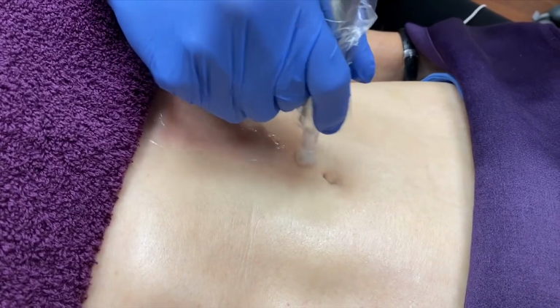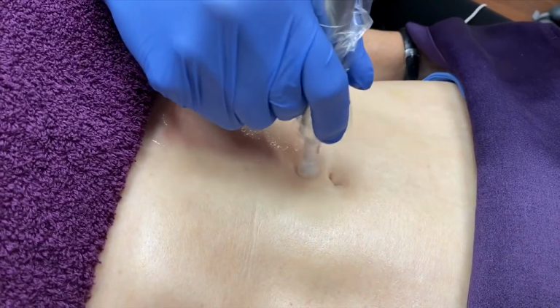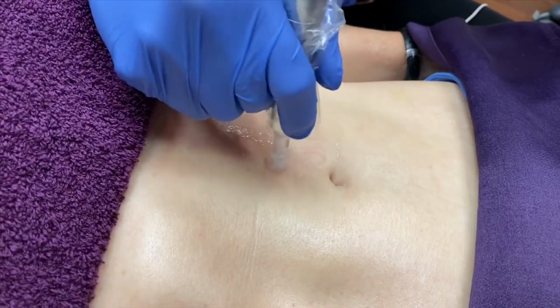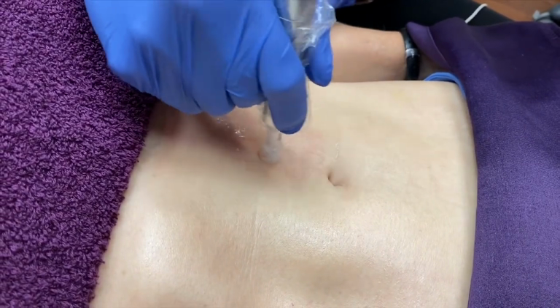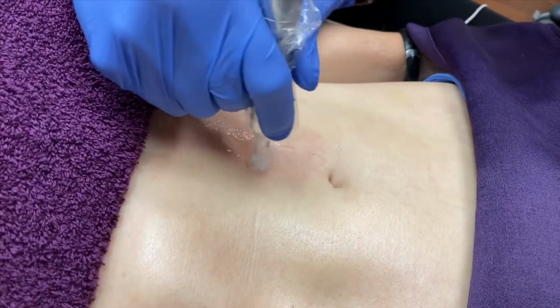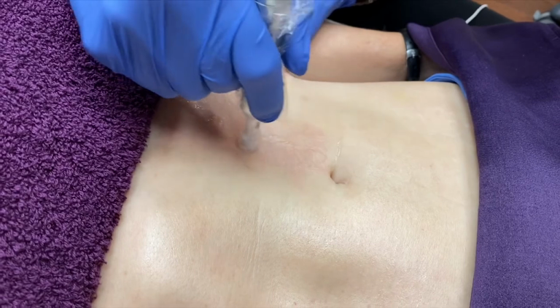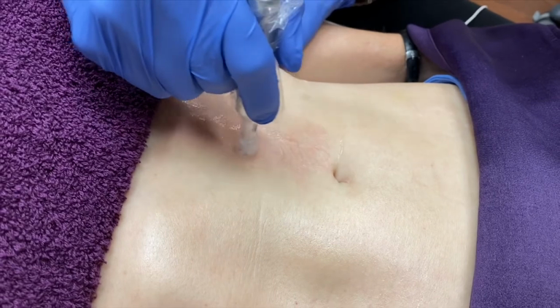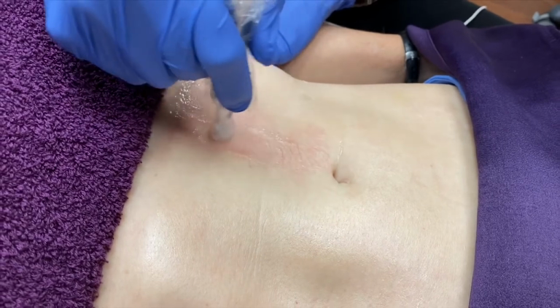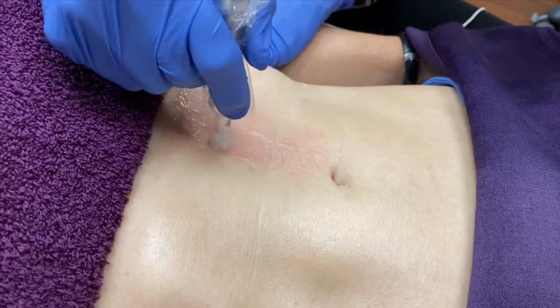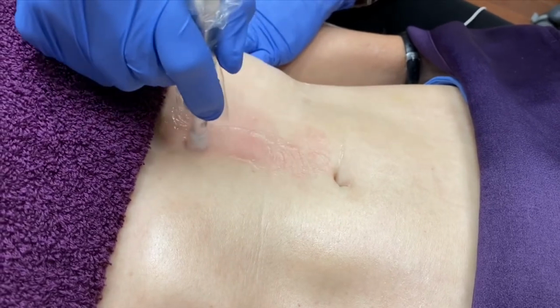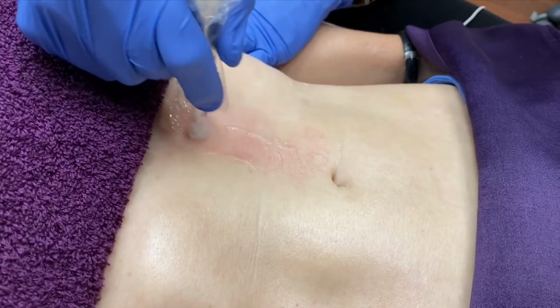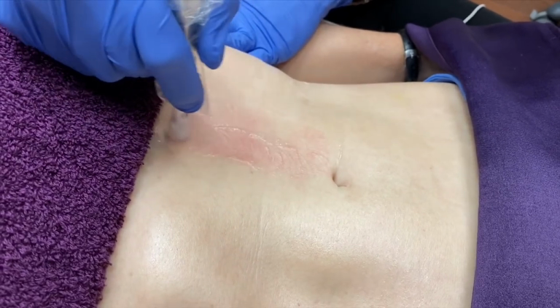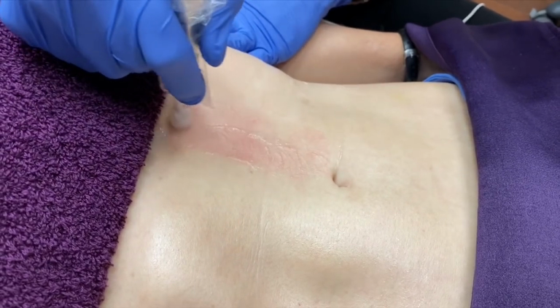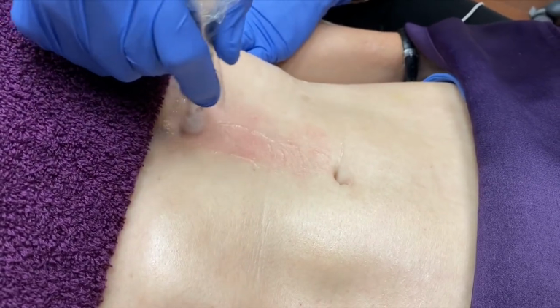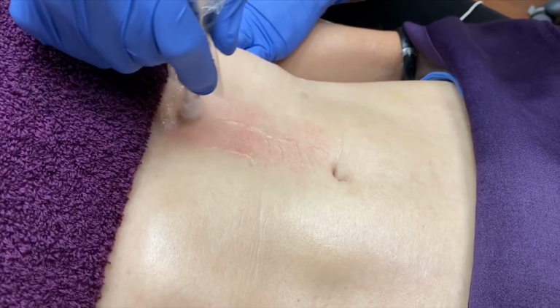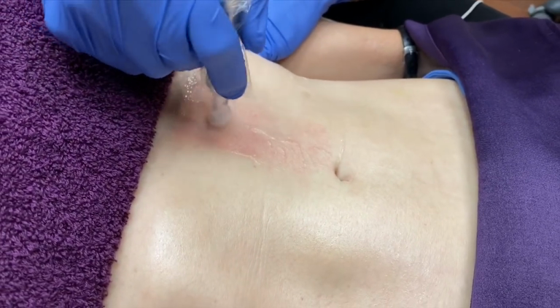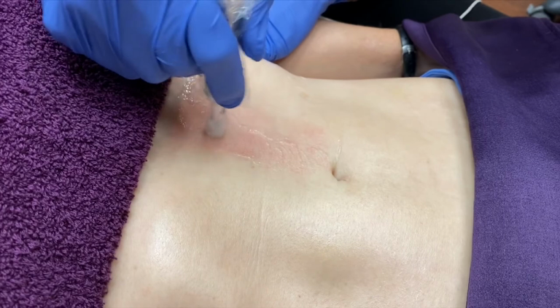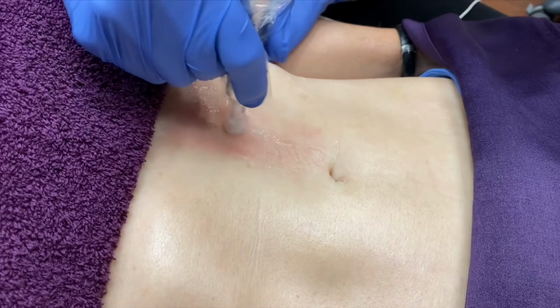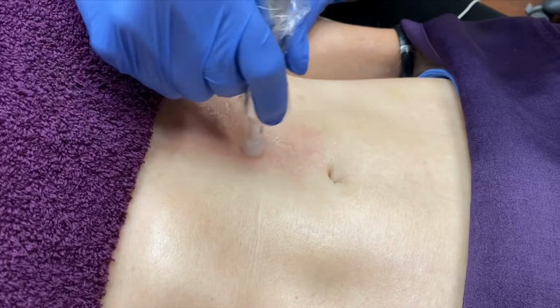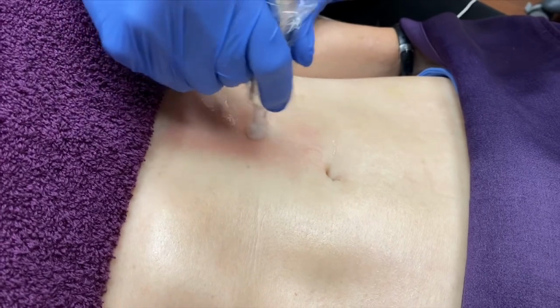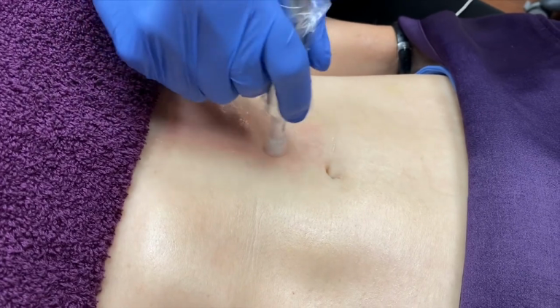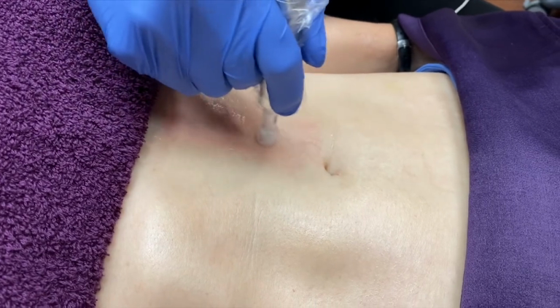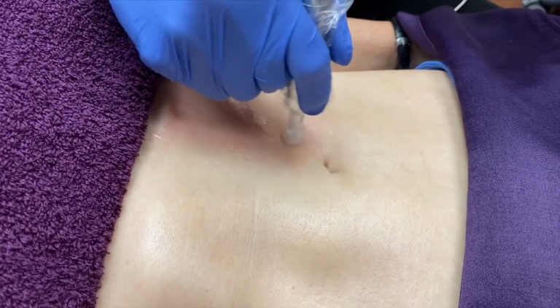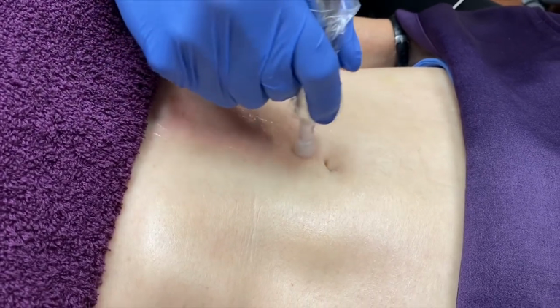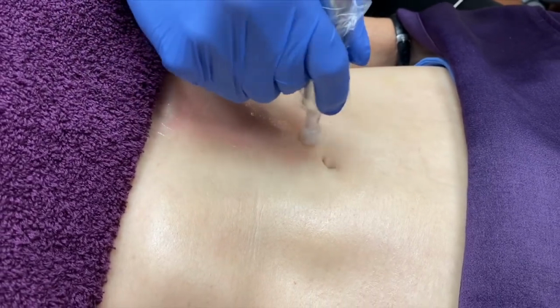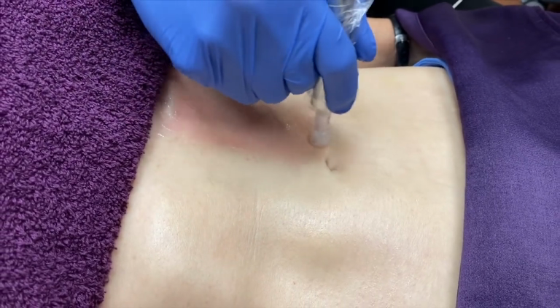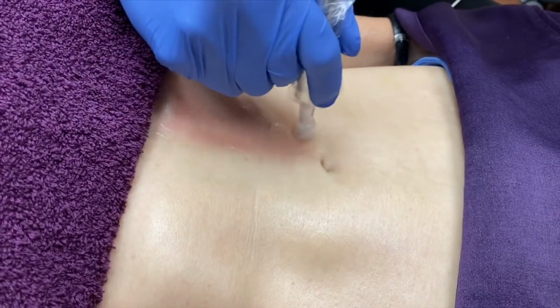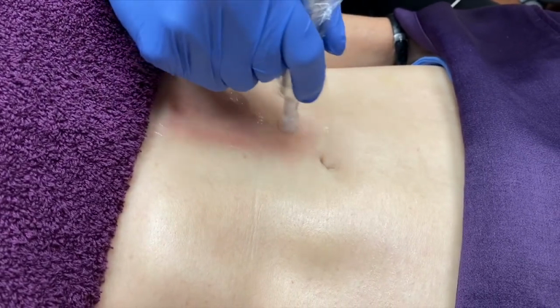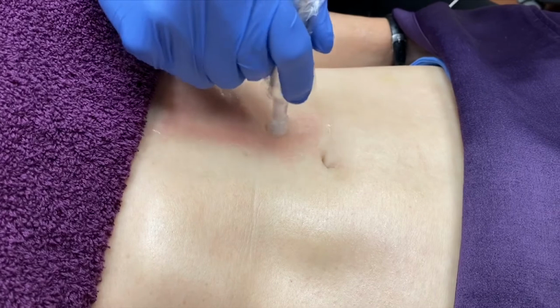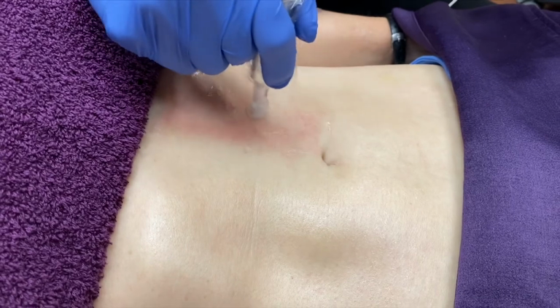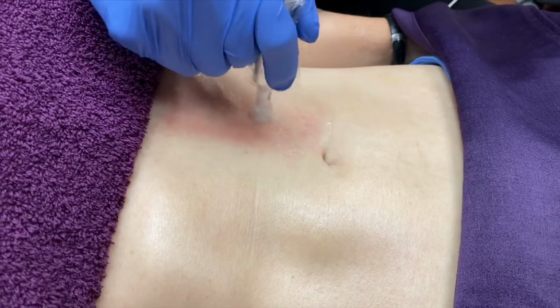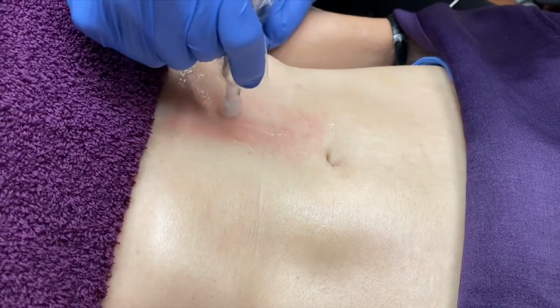She has no discomfort whatsoever. We did topical numbing cream for about an hour before the treatment. We'll have a little bit of pinpoint bleeding, a little redness, mild swelling after the treatment for maybe a day or two.